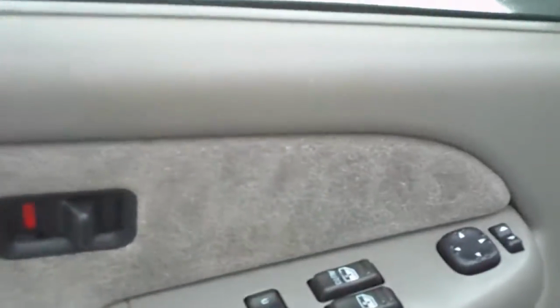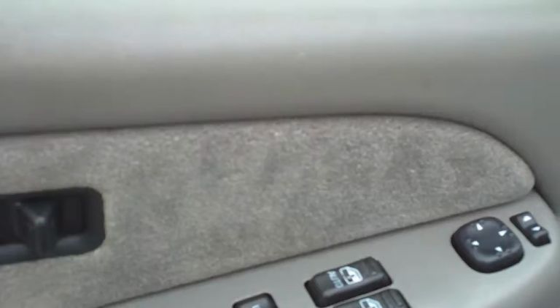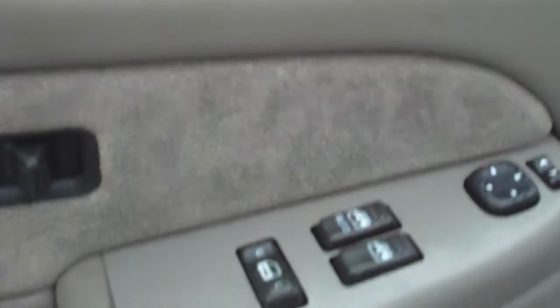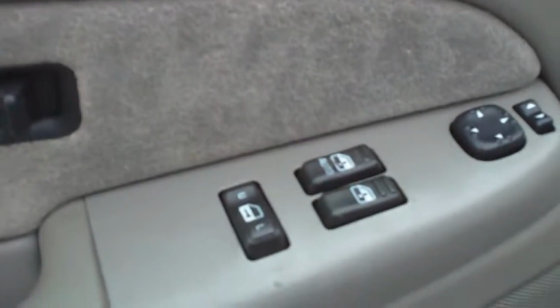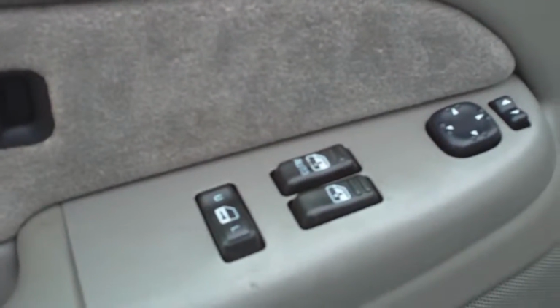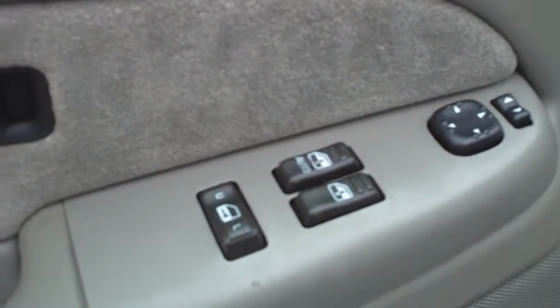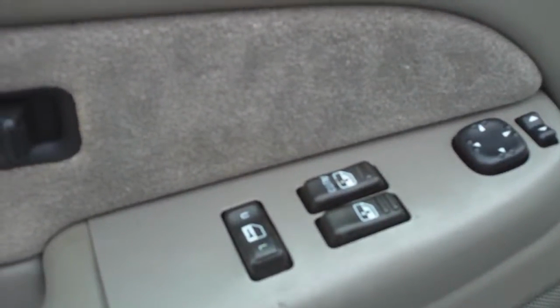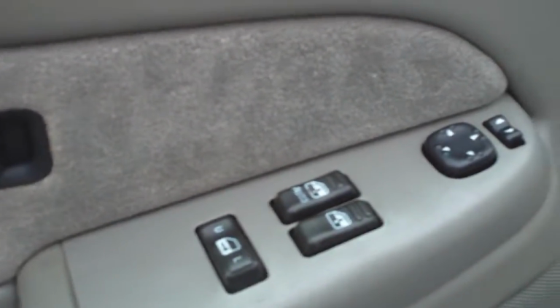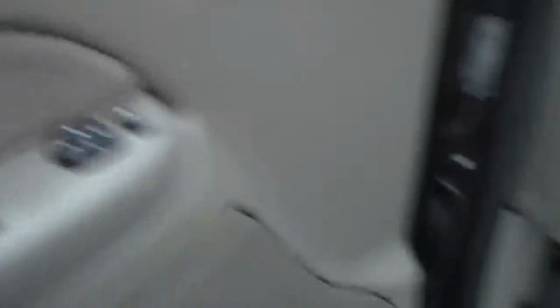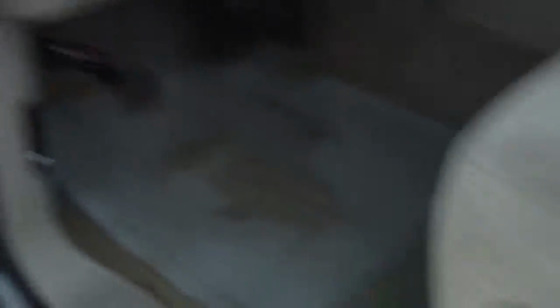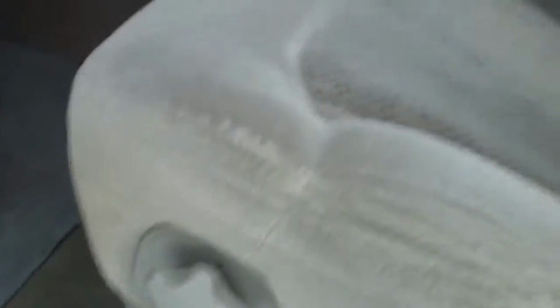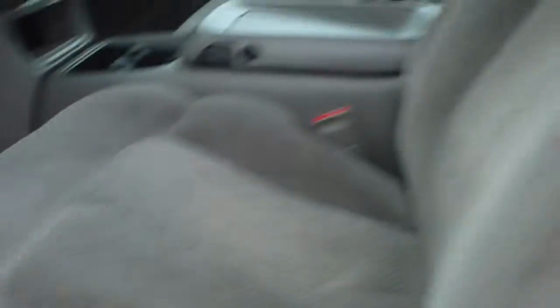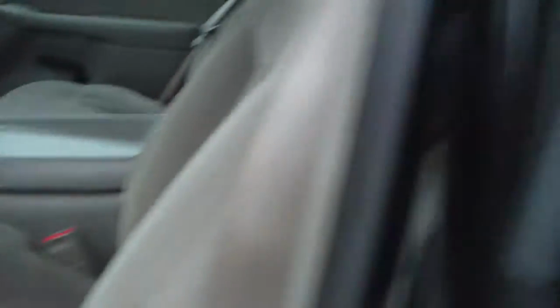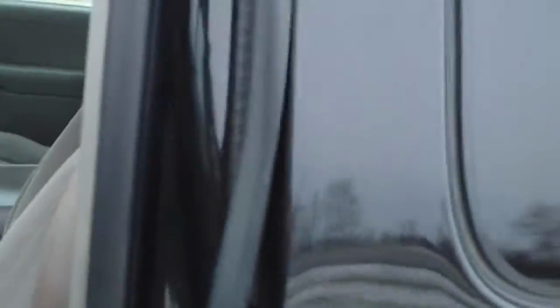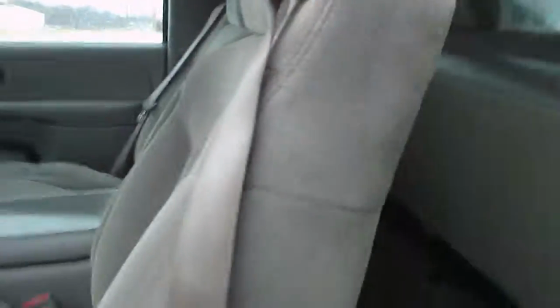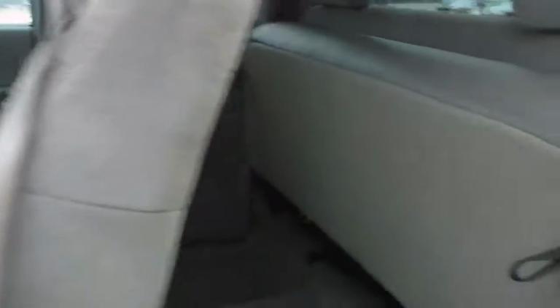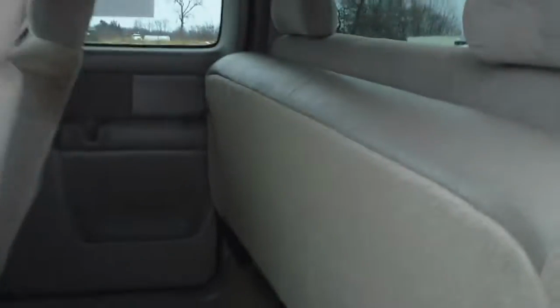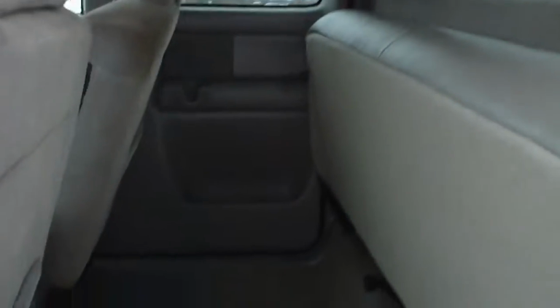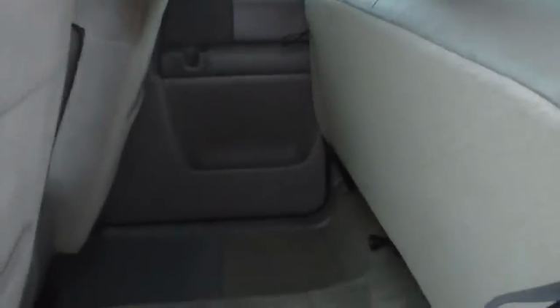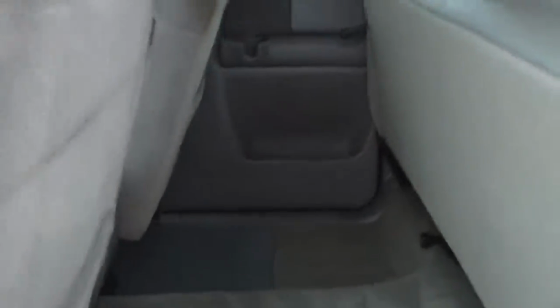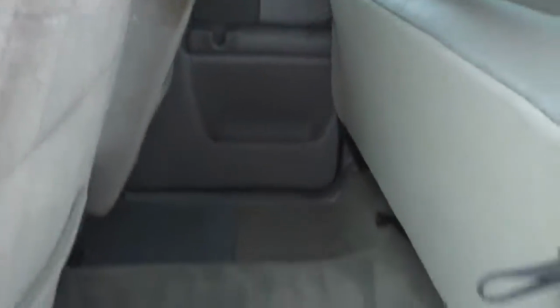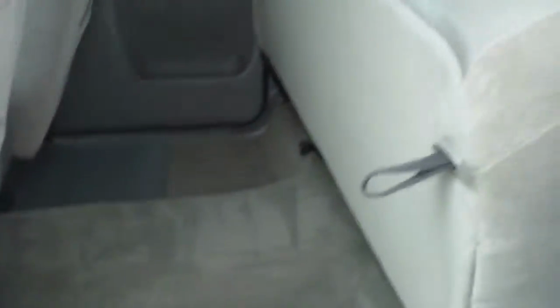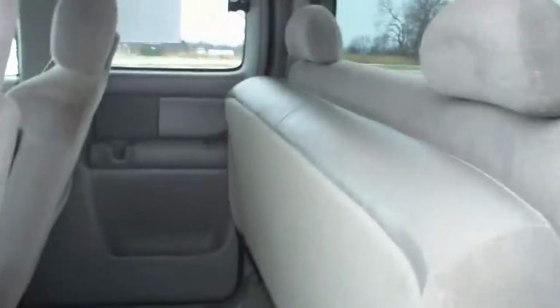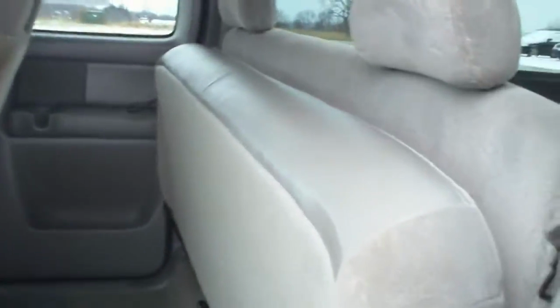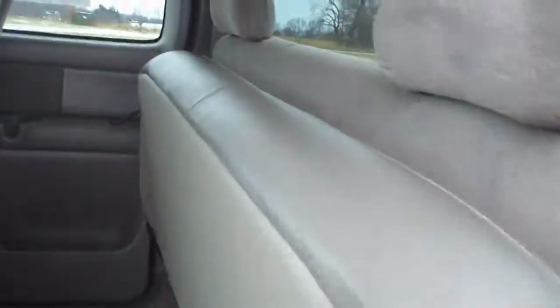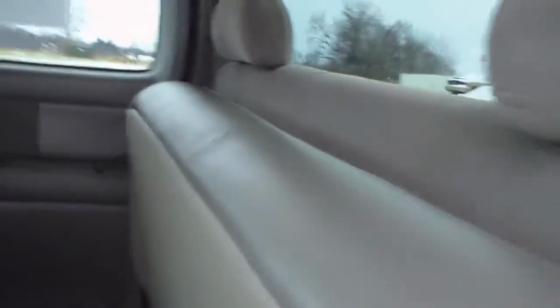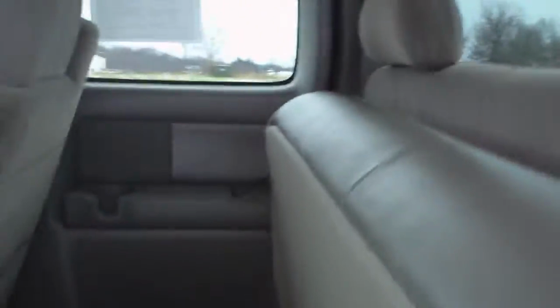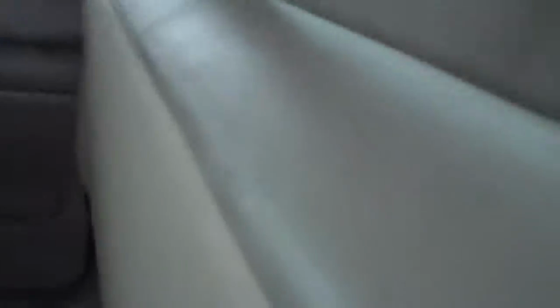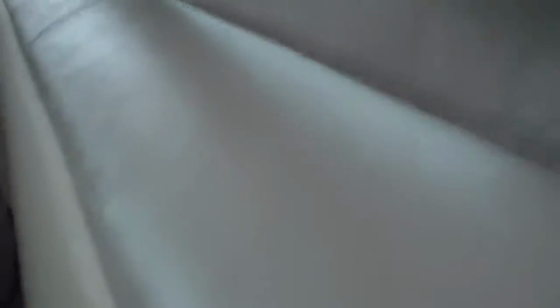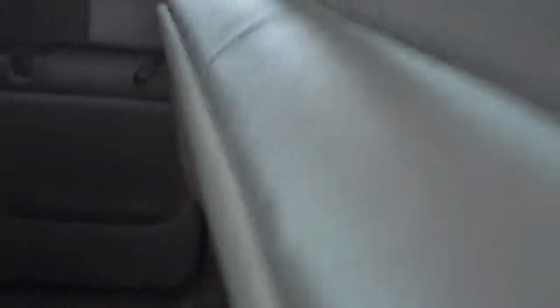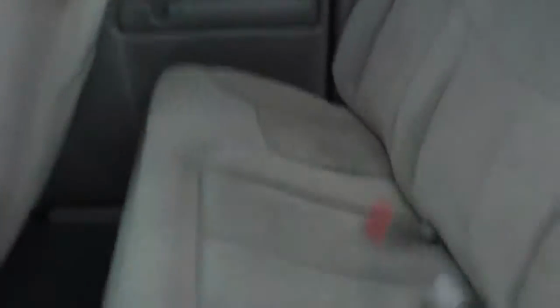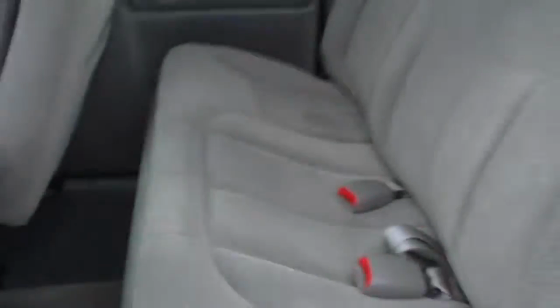It has automatic windows and locks. As you can see, the rear seats fold up and easily fold back down.